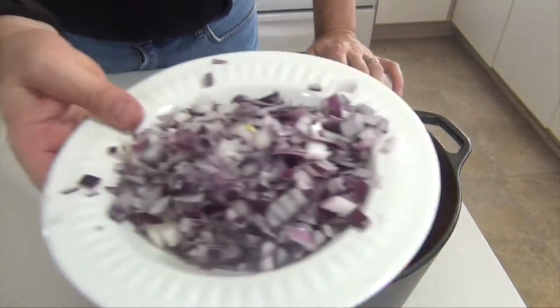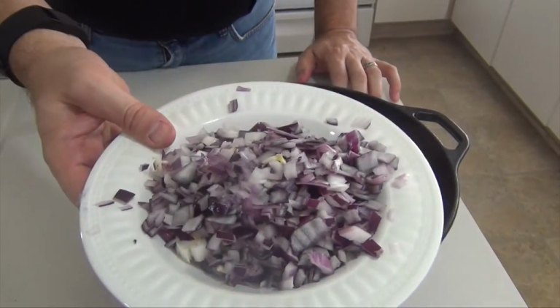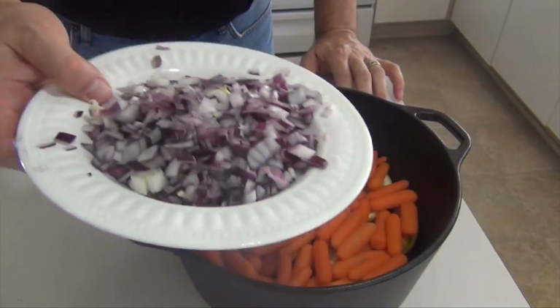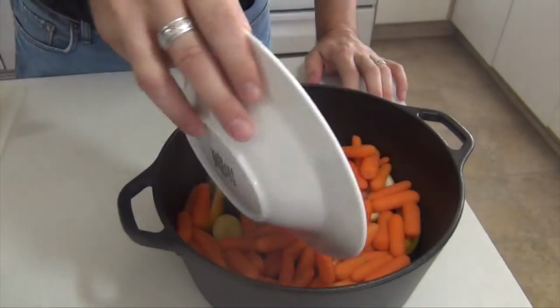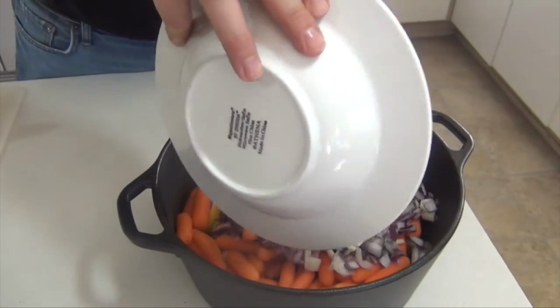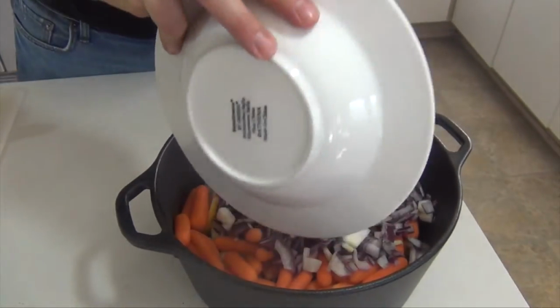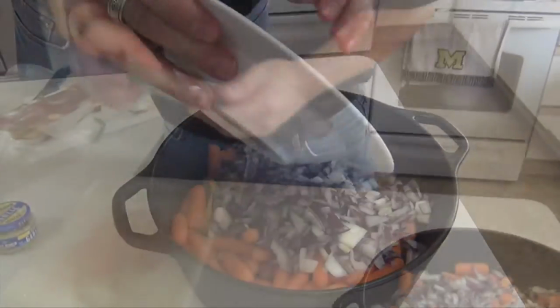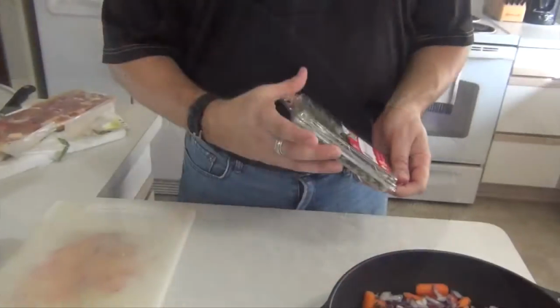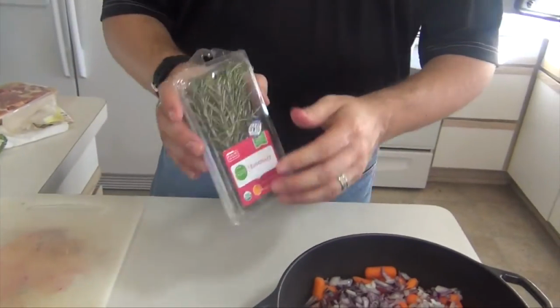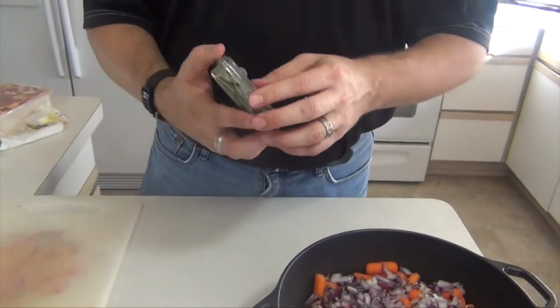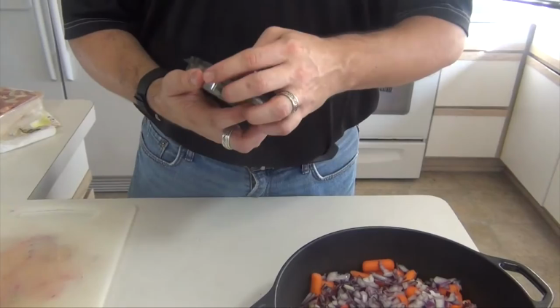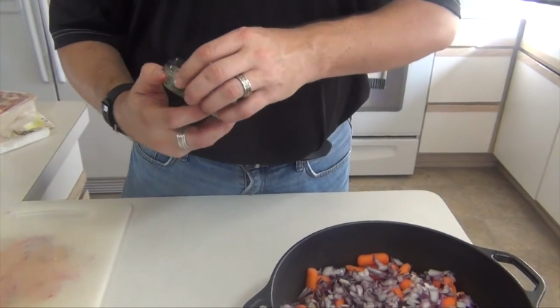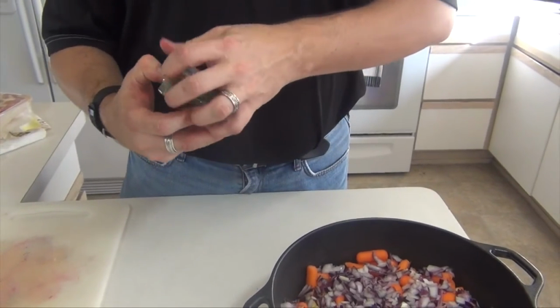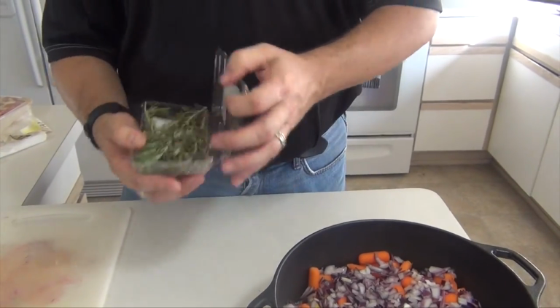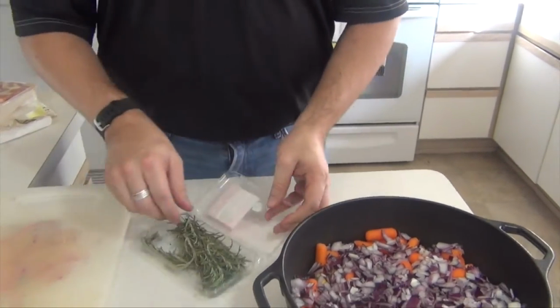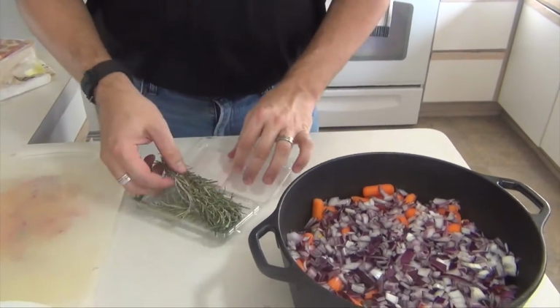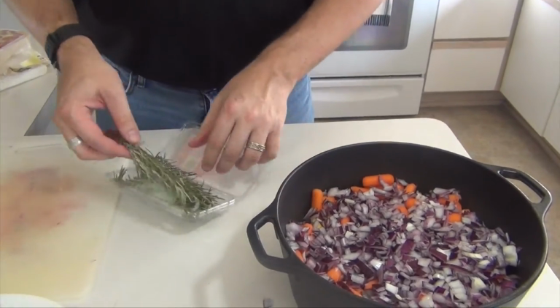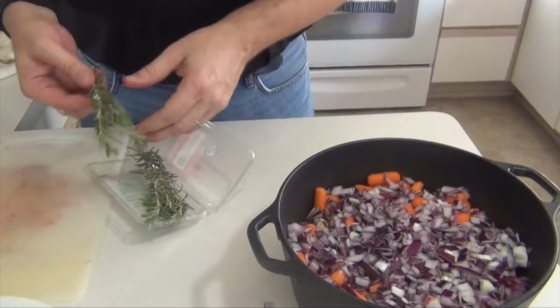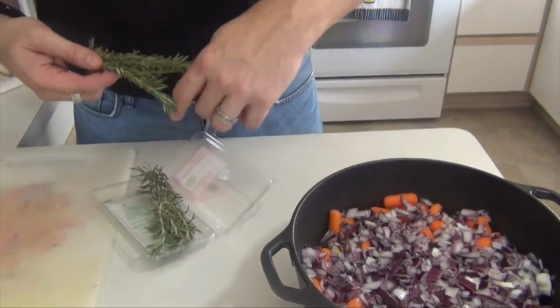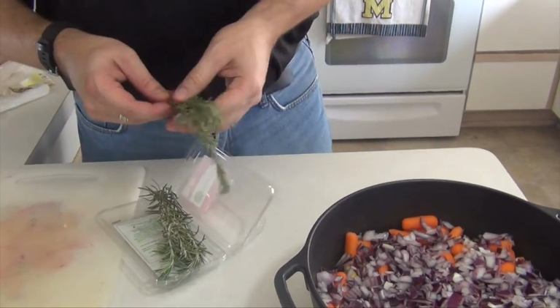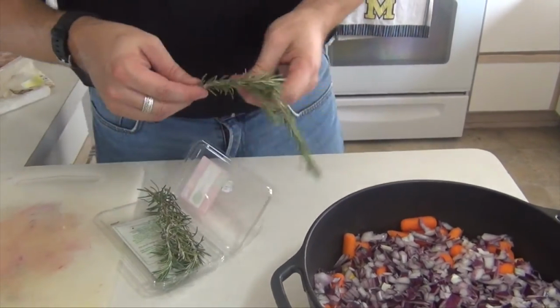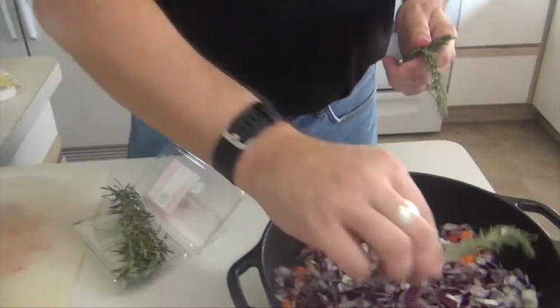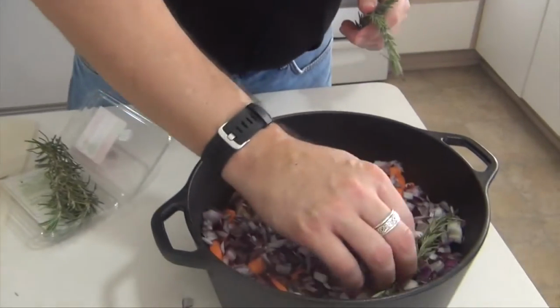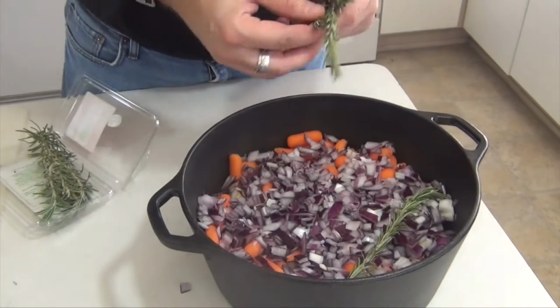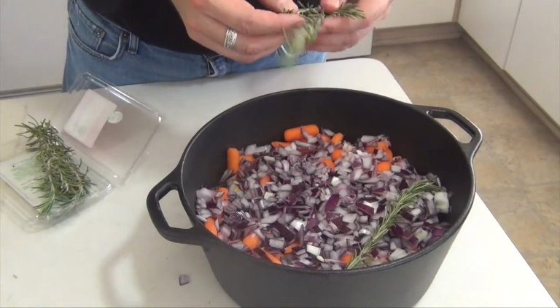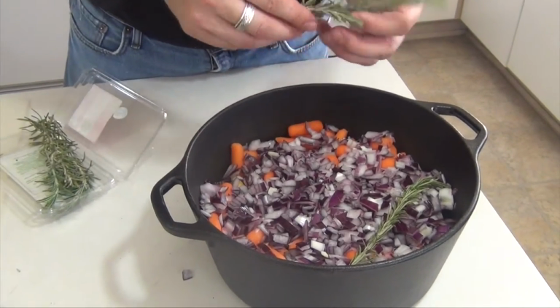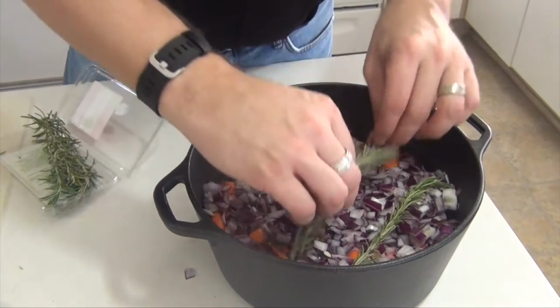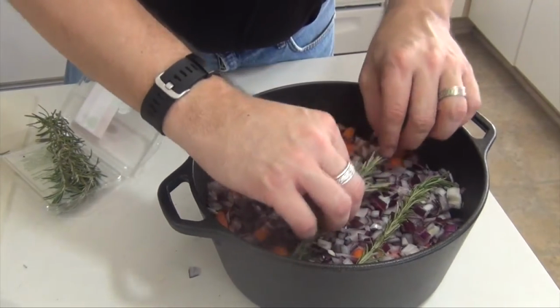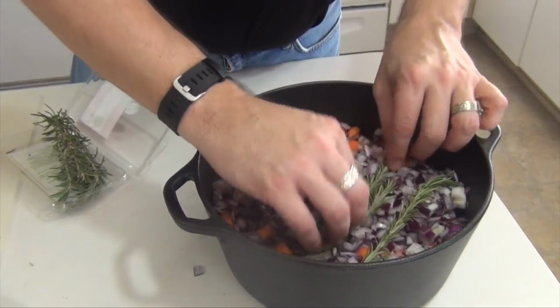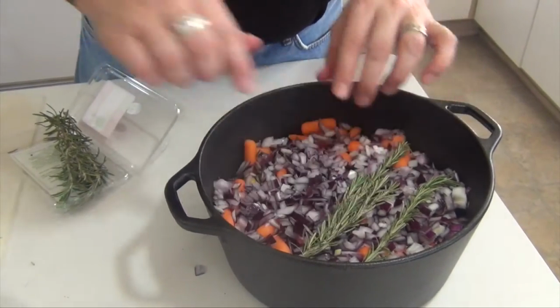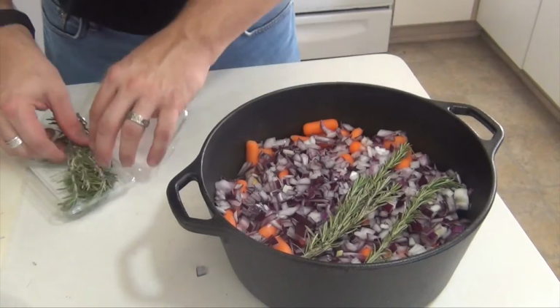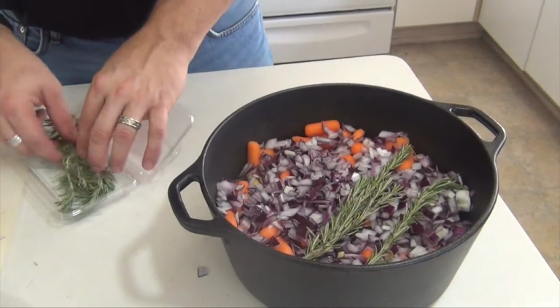One red onion, rough chop — doesn't have to be perfect. This is fresh rosemary that I just bought from the store. If you have the plant, use that instead. I'm just going to lay a couple sprigs in.